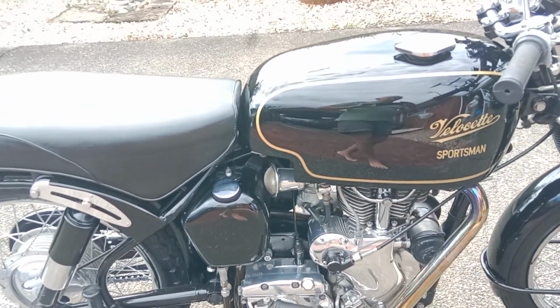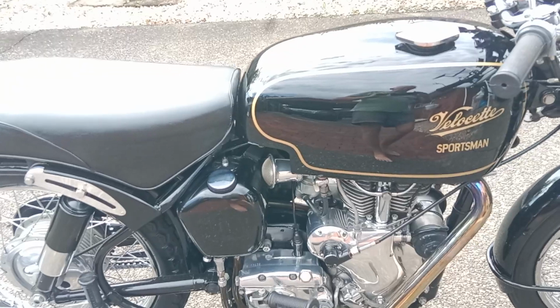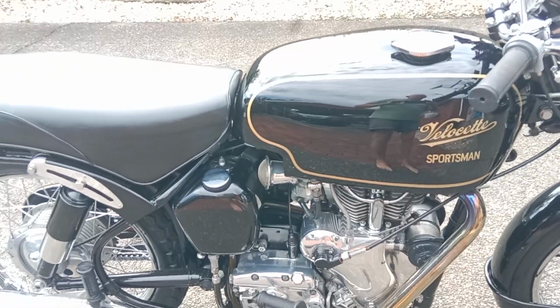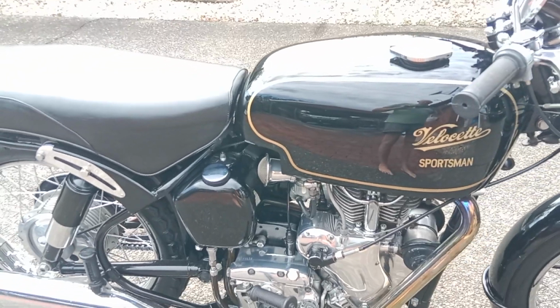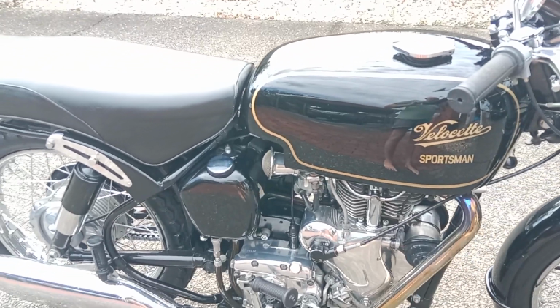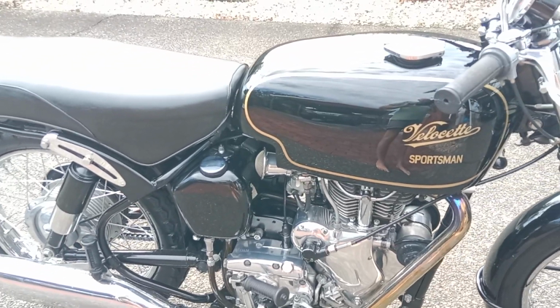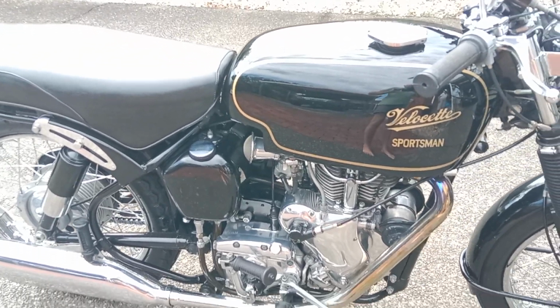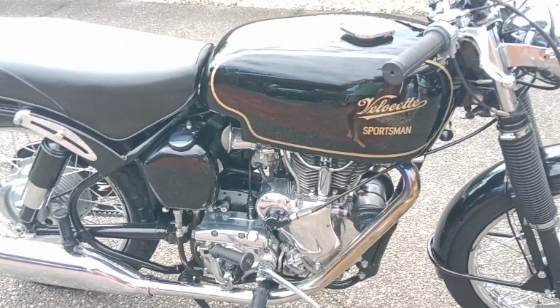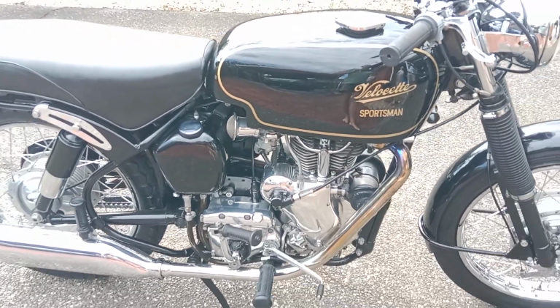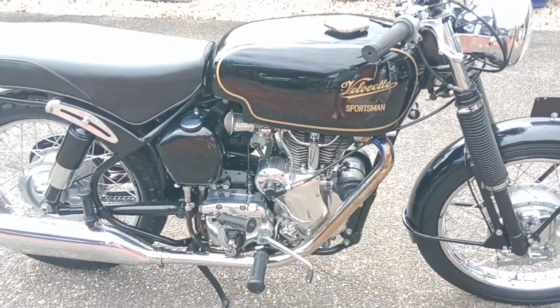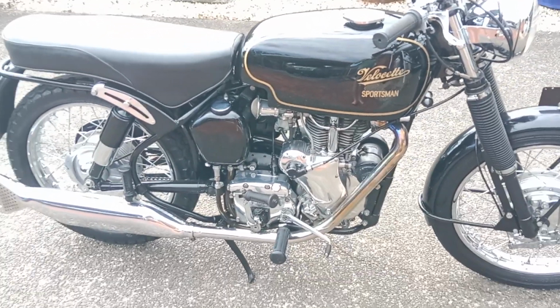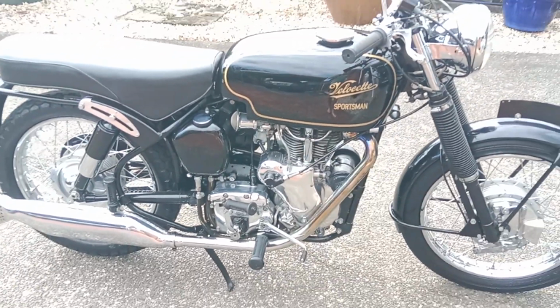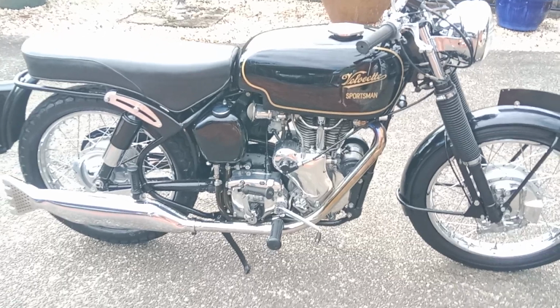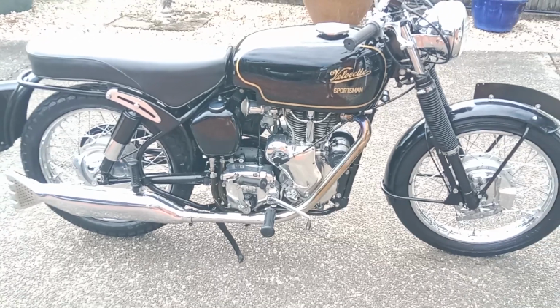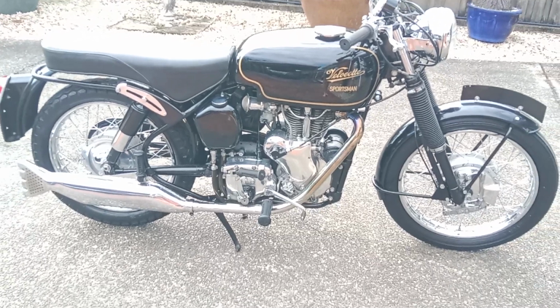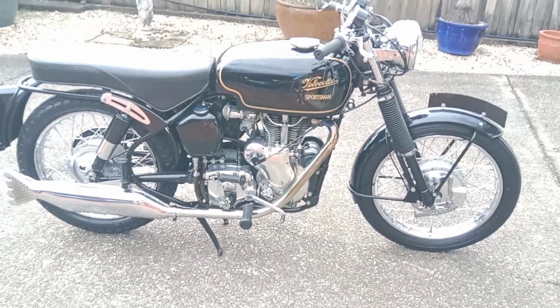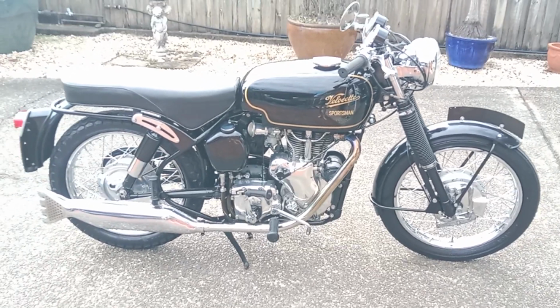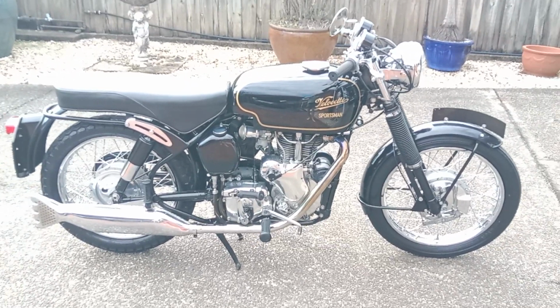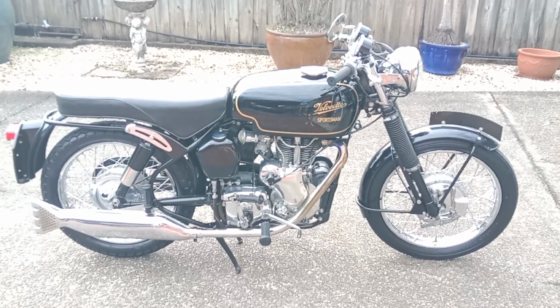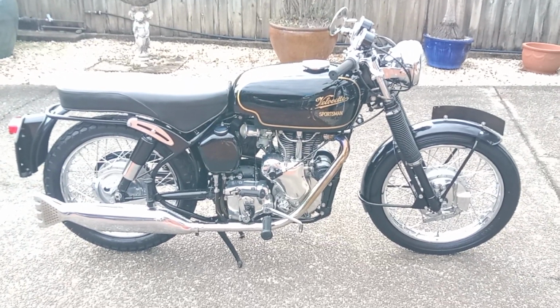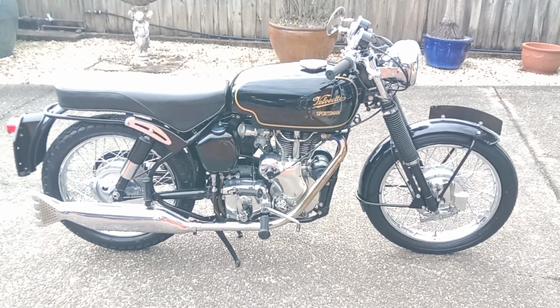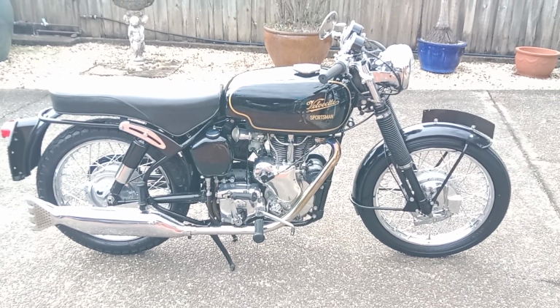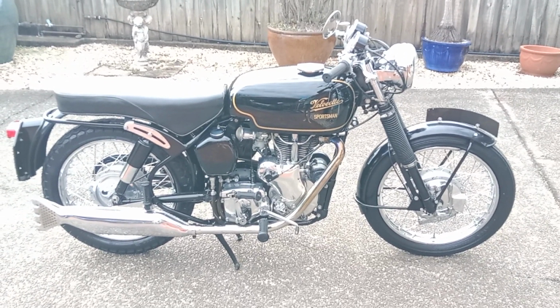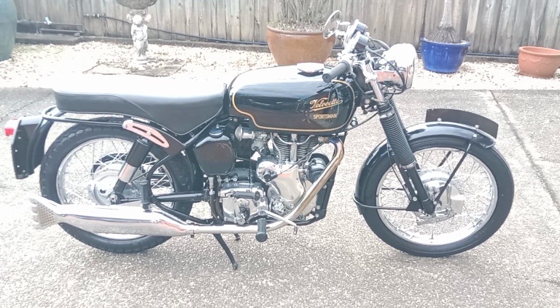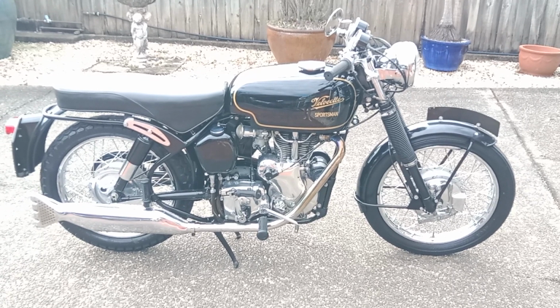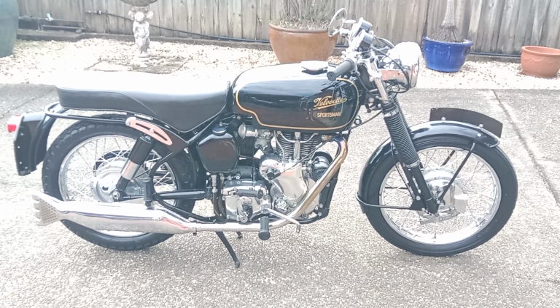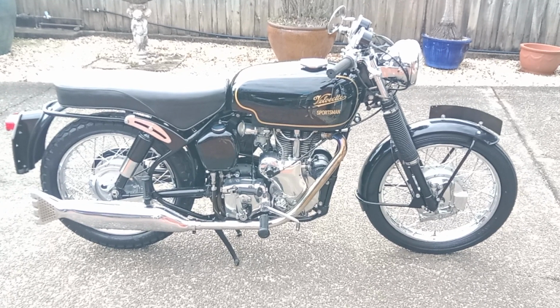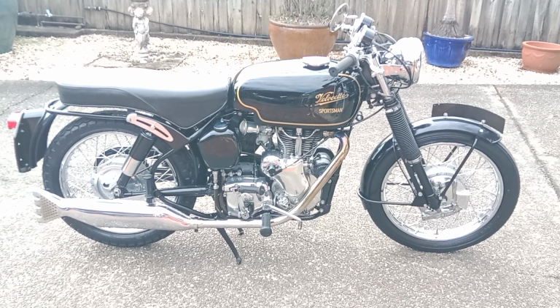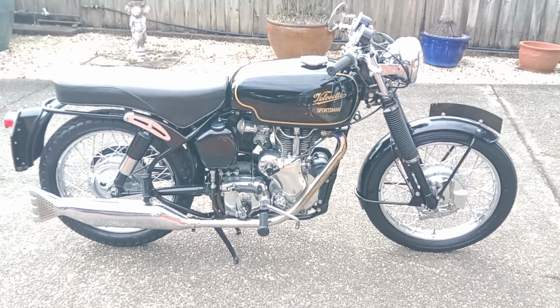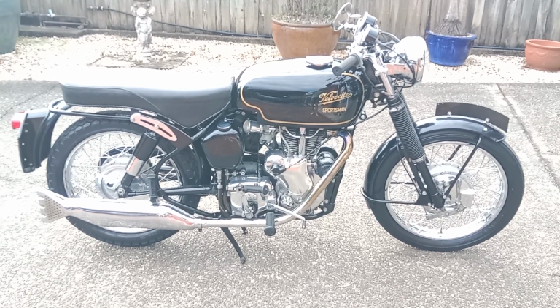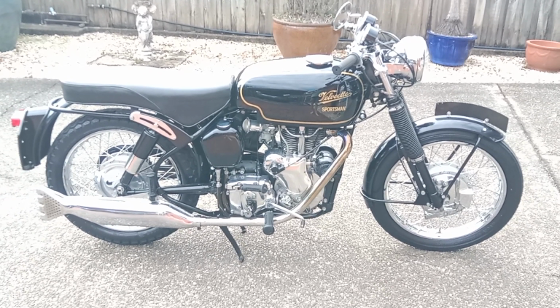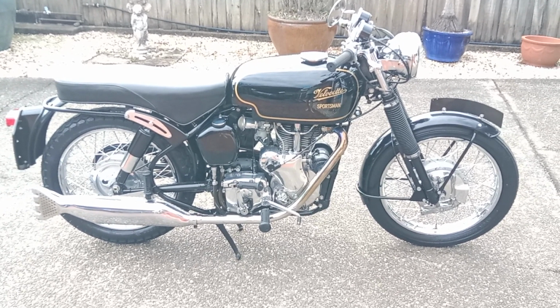This one is in absolutely standard condition. We'll bring you later episodes on this bike and tell you more about the Velocette Sportsman and her startup. Hit the subscribe button and tell us about your stories with Velocette.